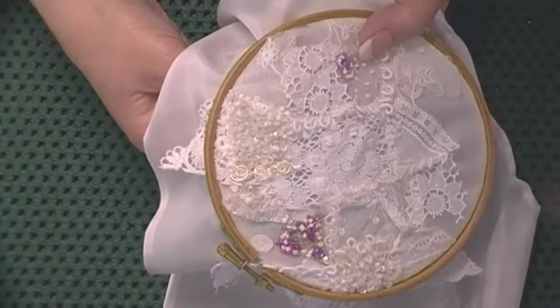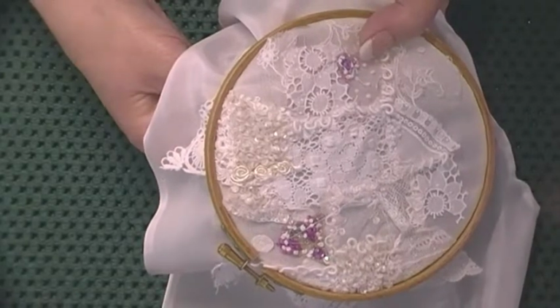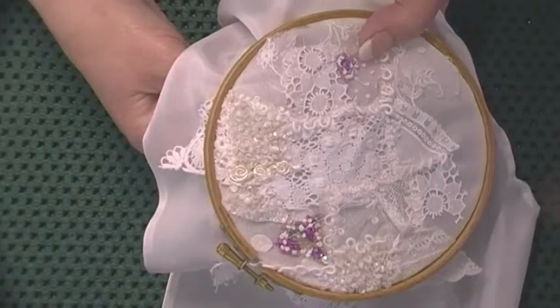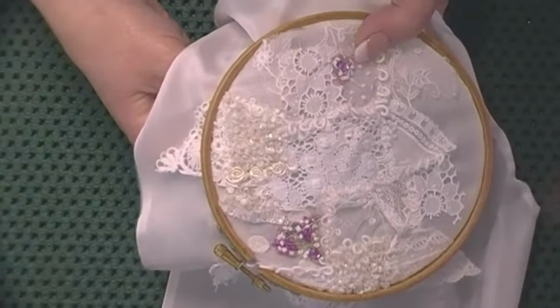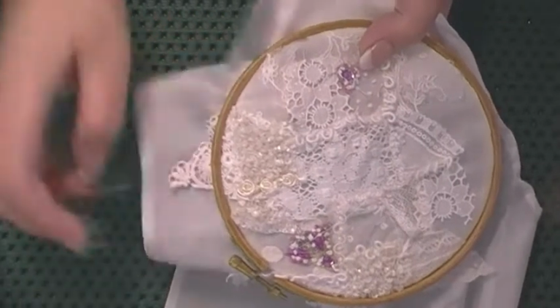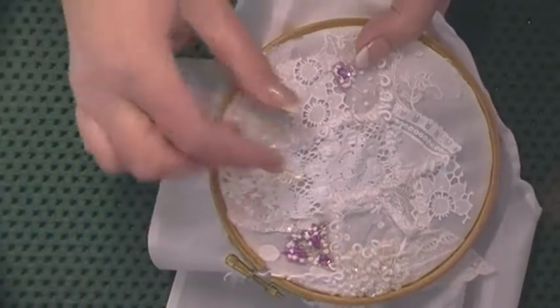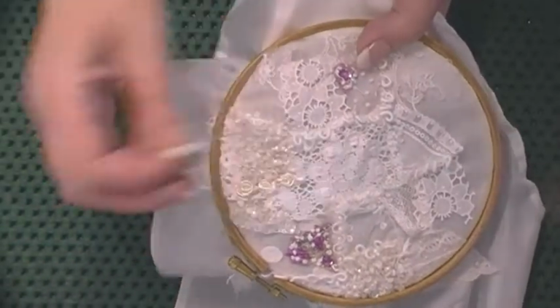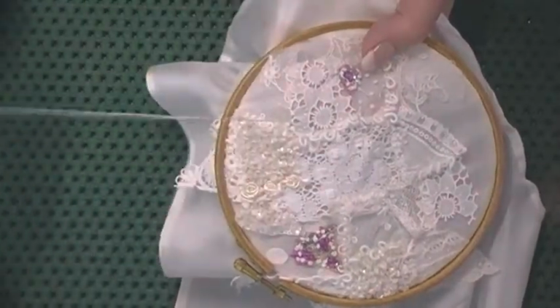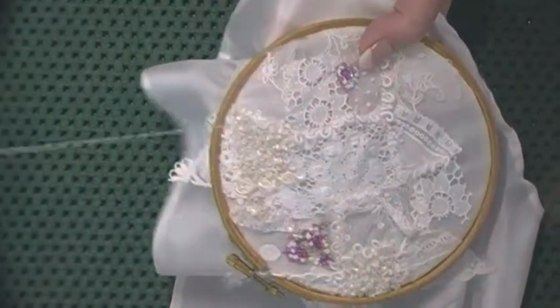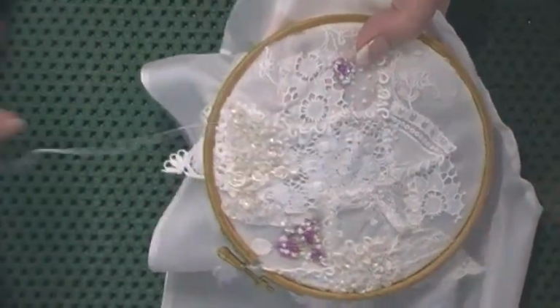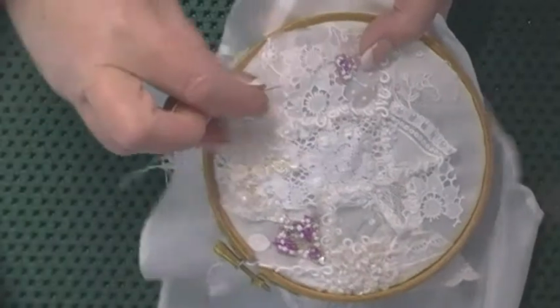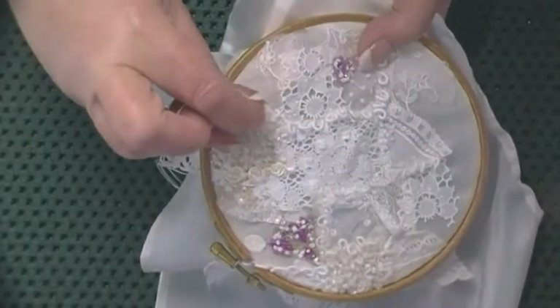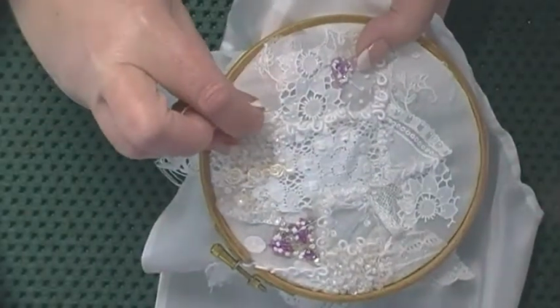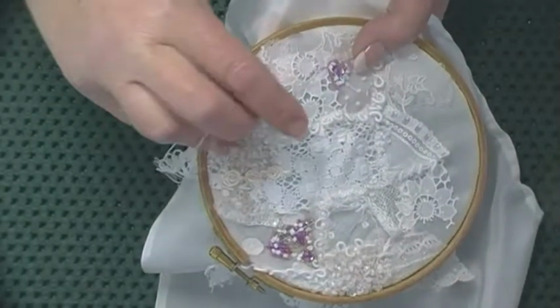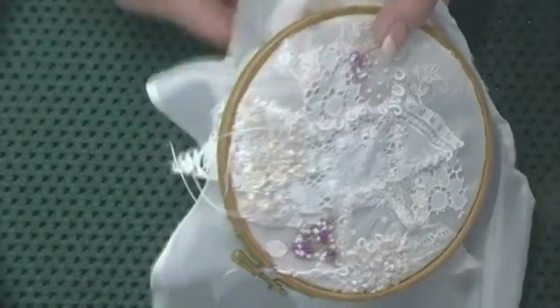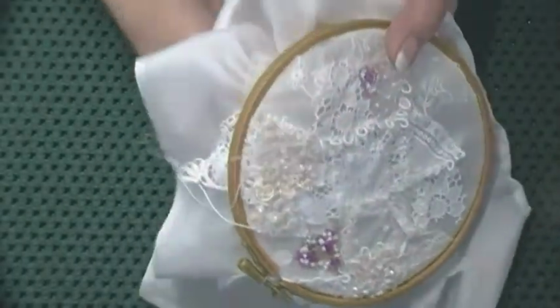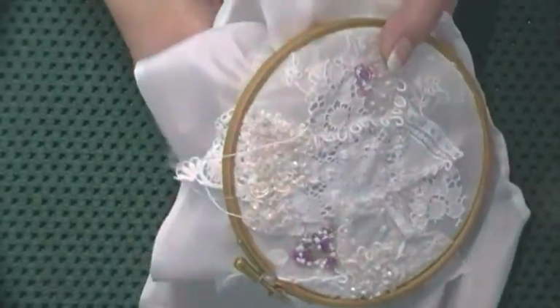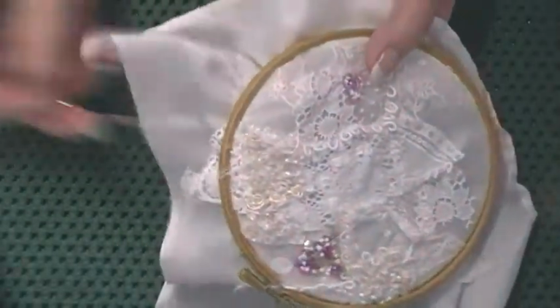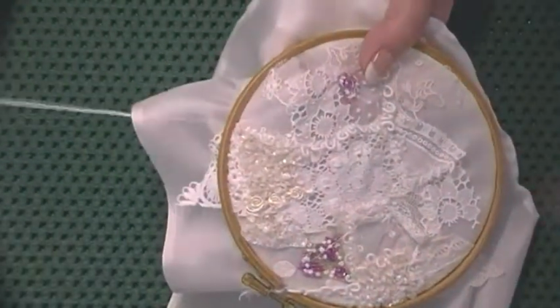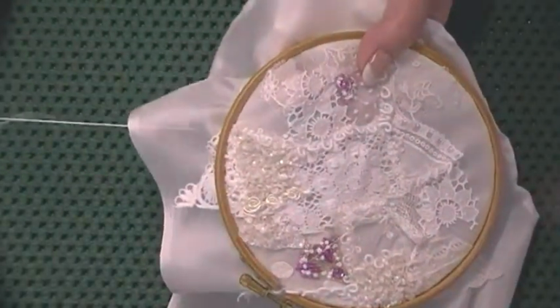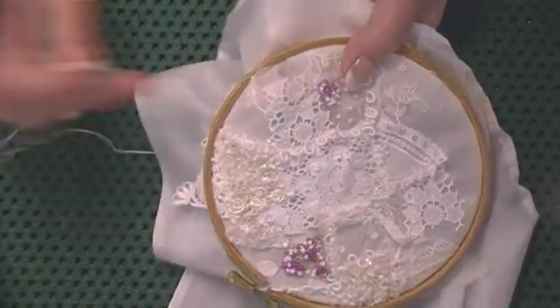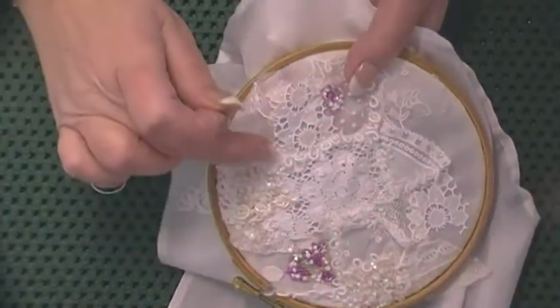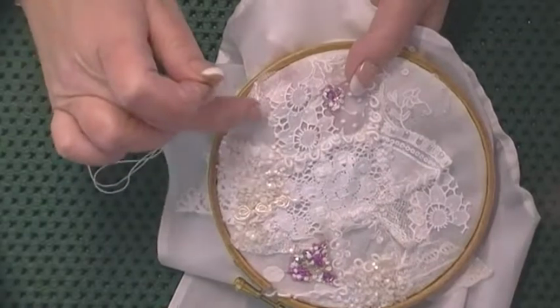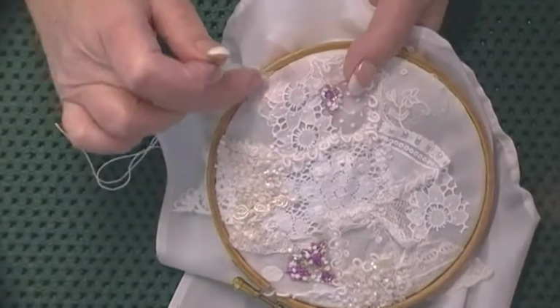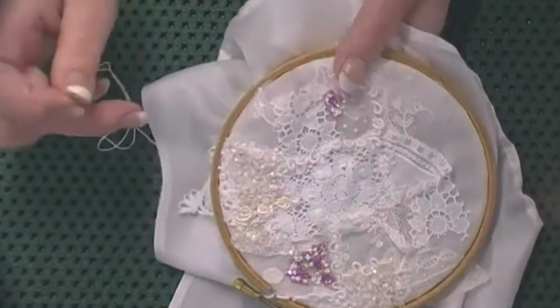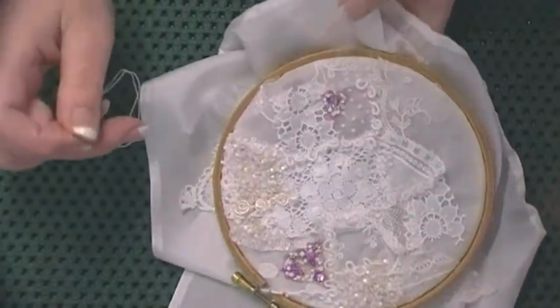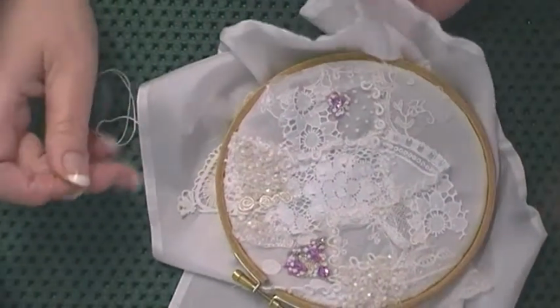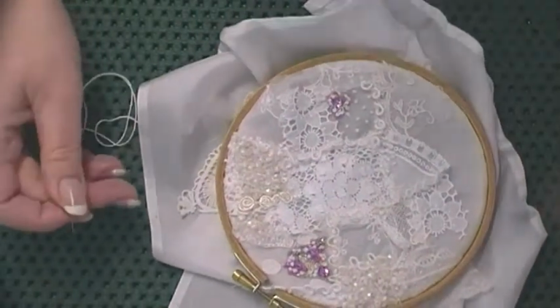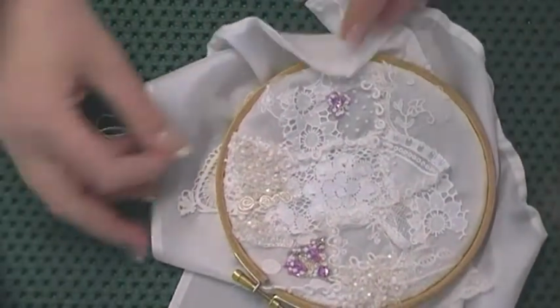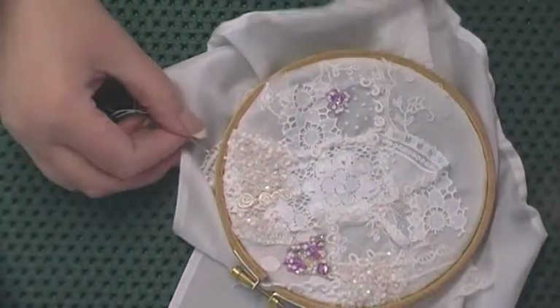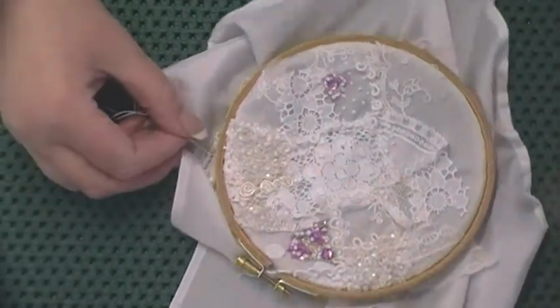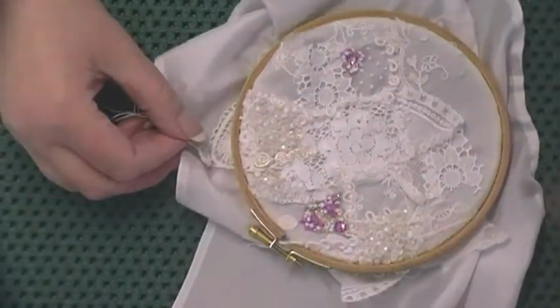So that's one, two, five — that's all five little stitches there, securing that. That area is done now, so I've still got quite a way to go.